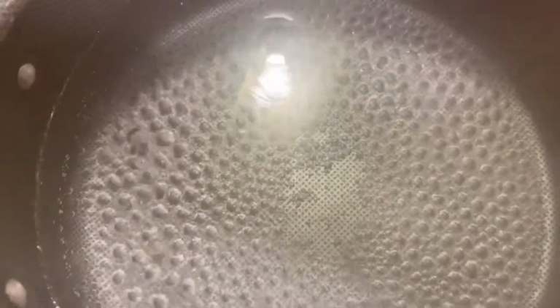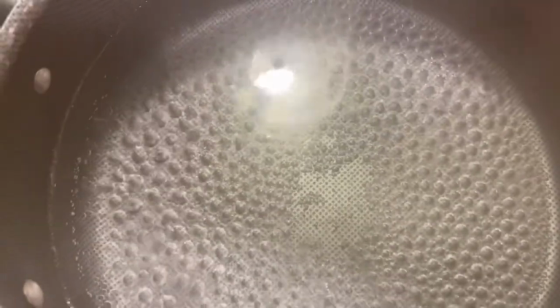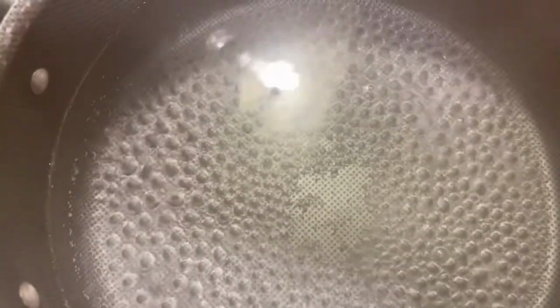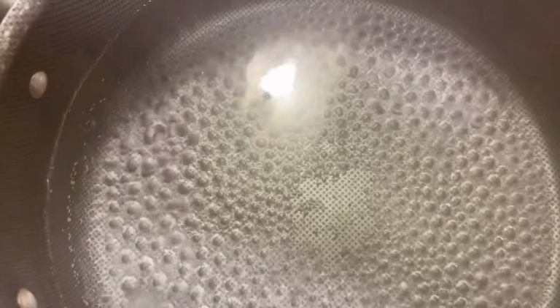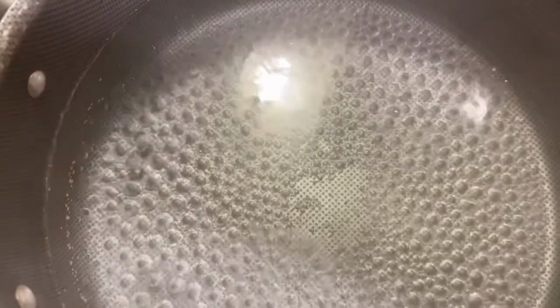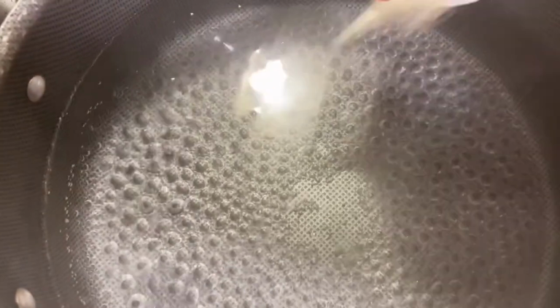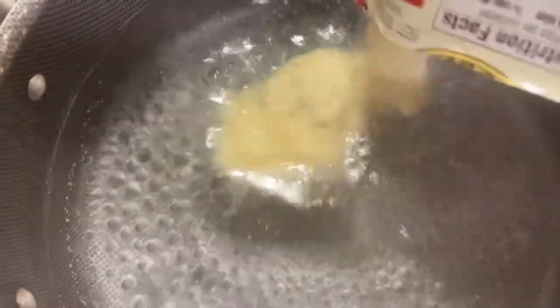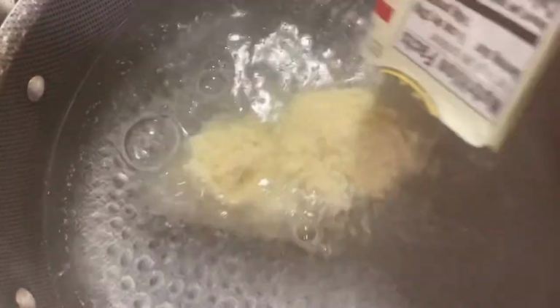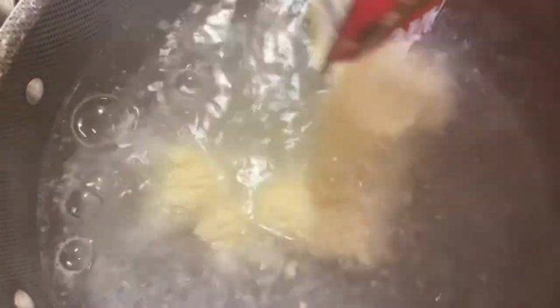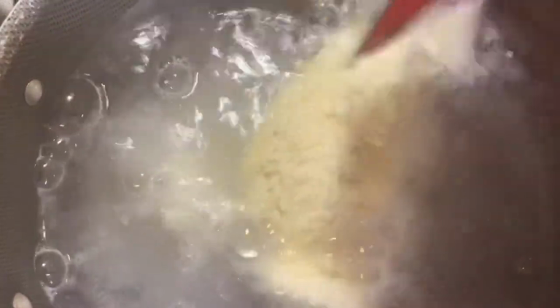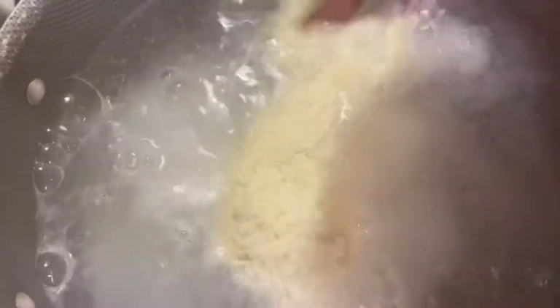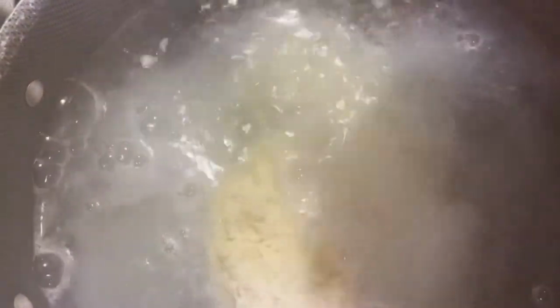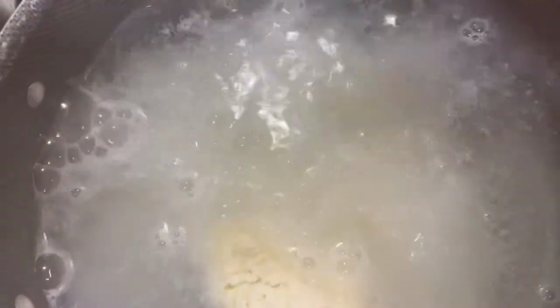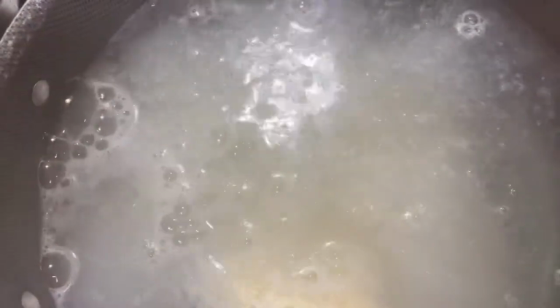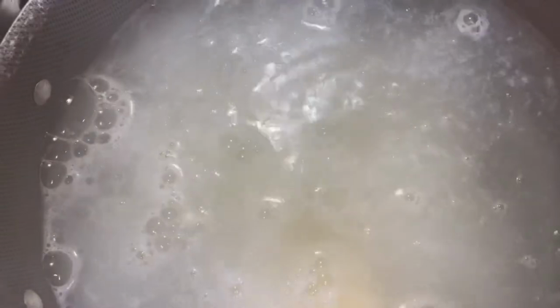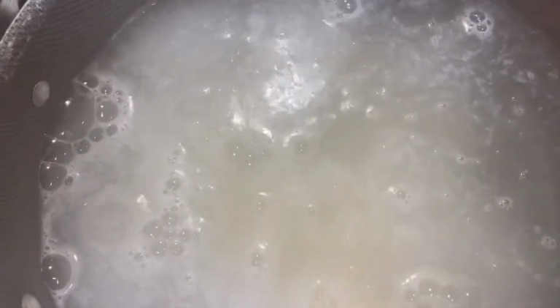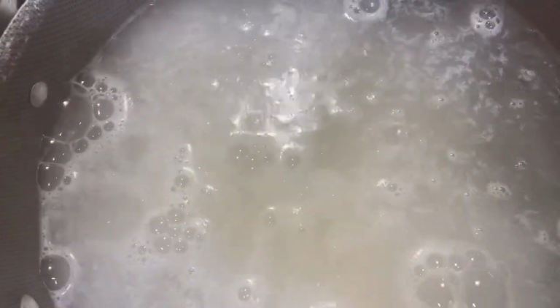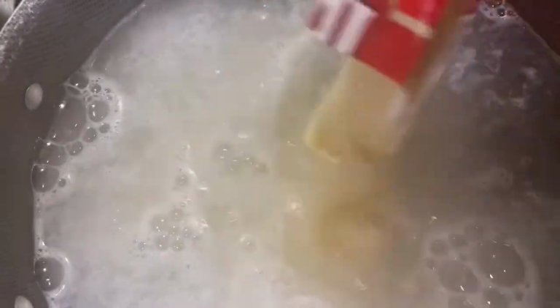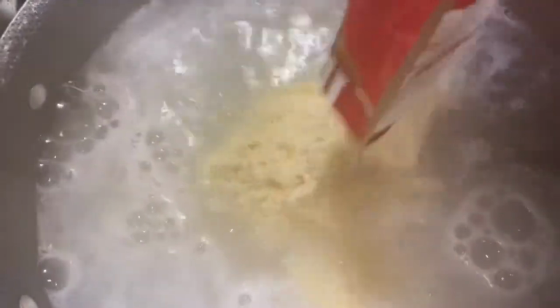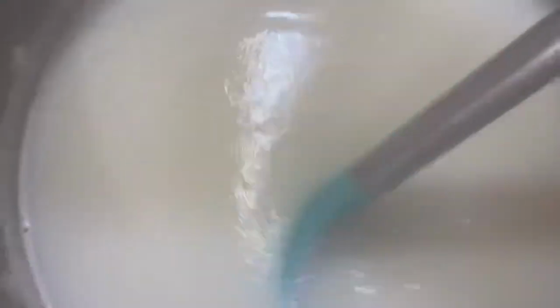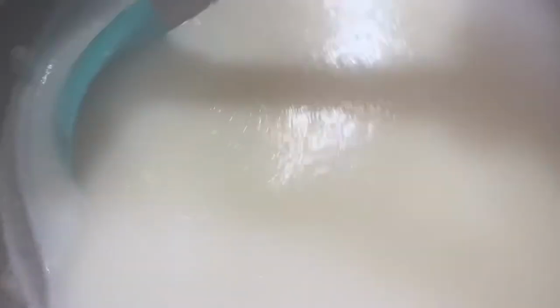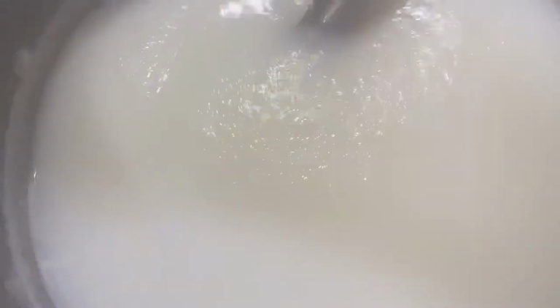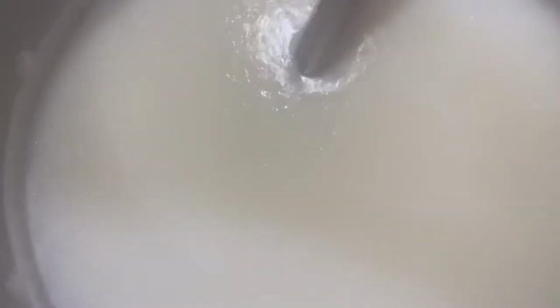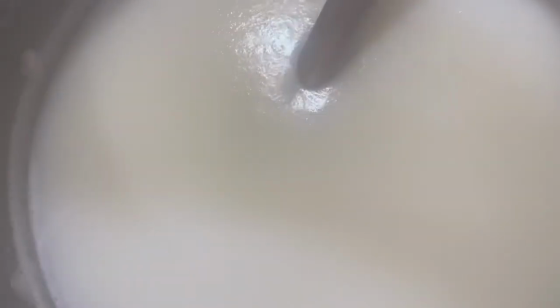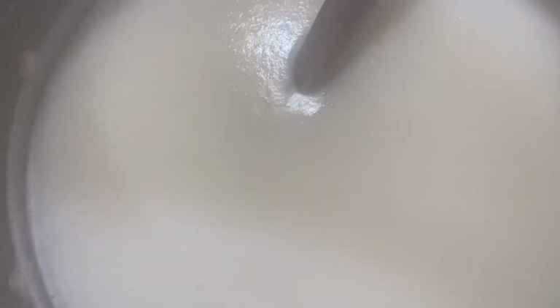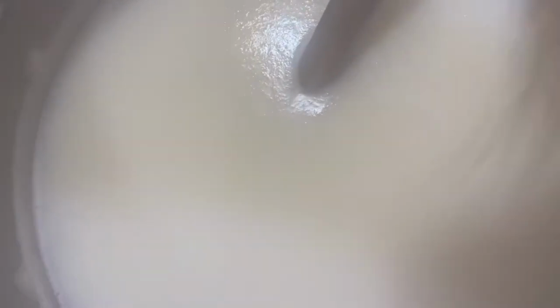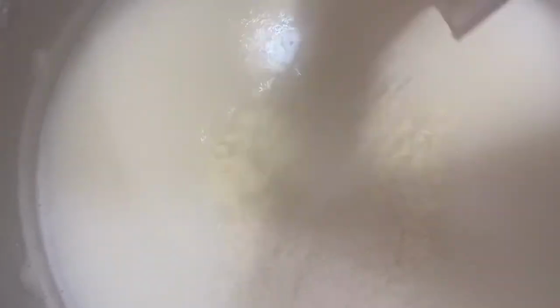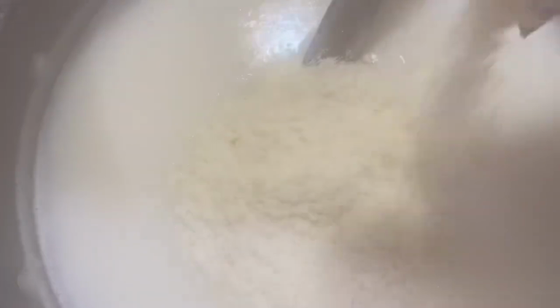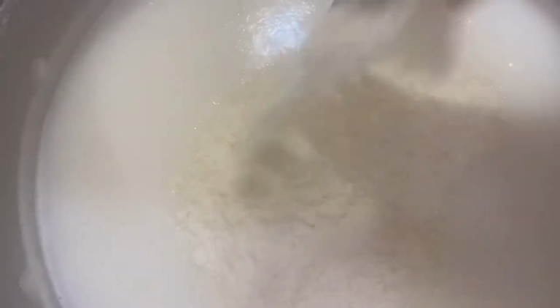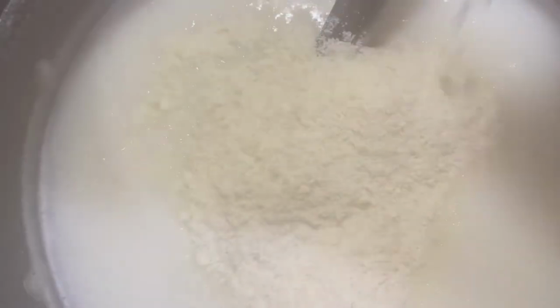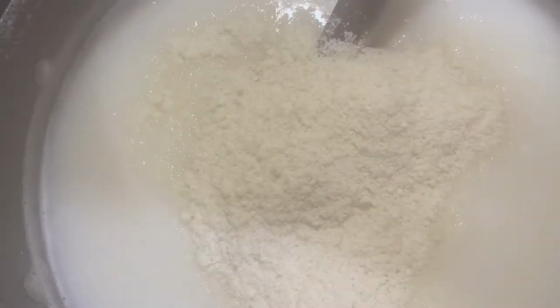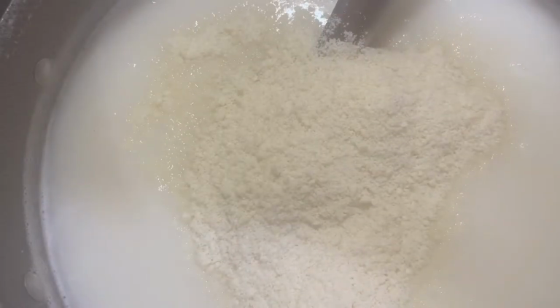Ok guys, I already have my water boiled and we're going to be adding the mashed potato and mix it. Ya tengo agua hervida y solamente vamos a agregar nuestra papa y mixearlo.